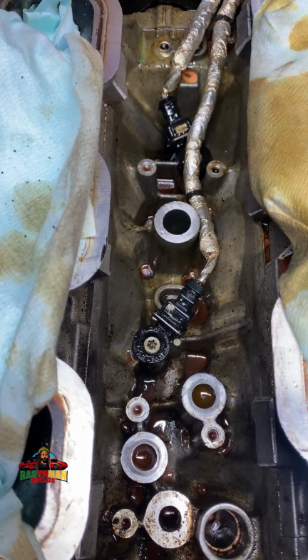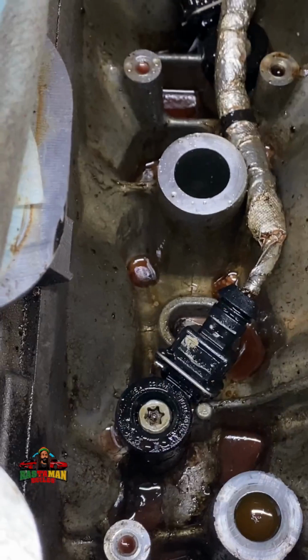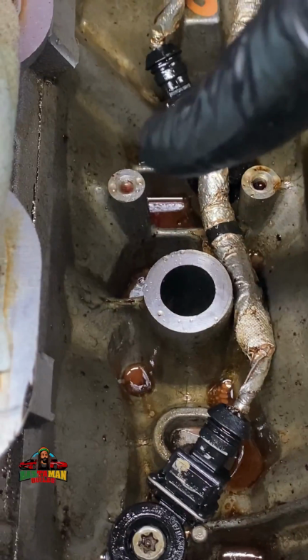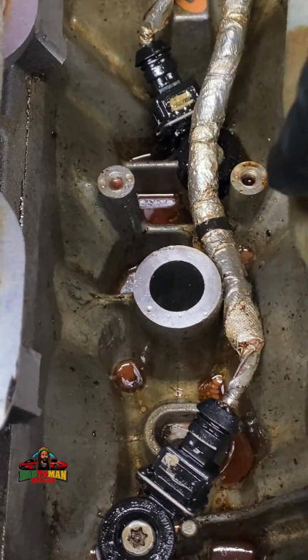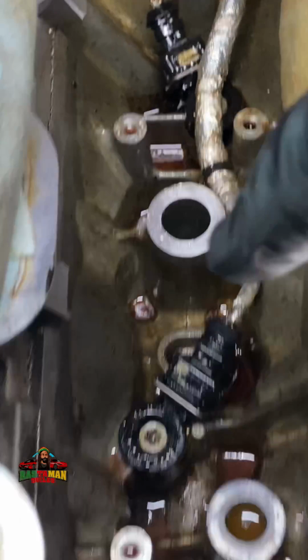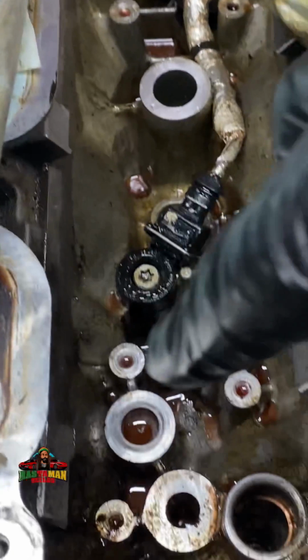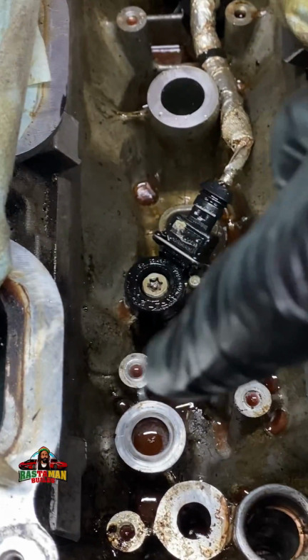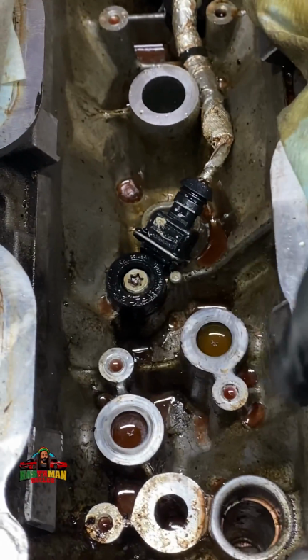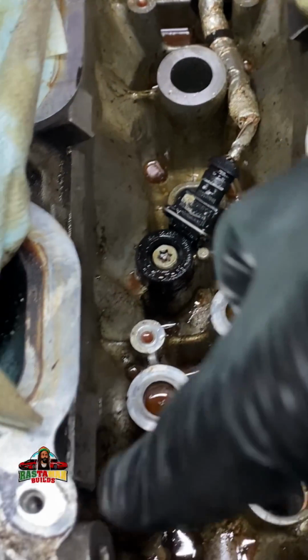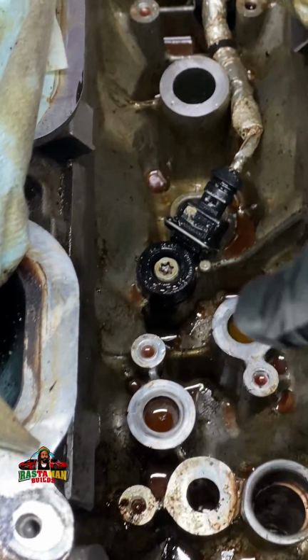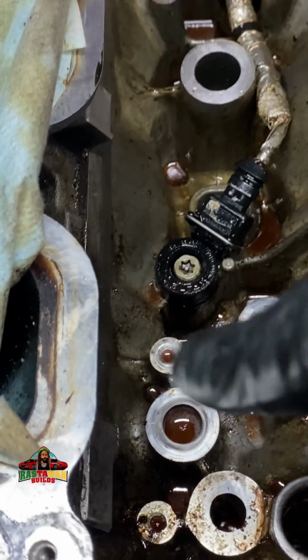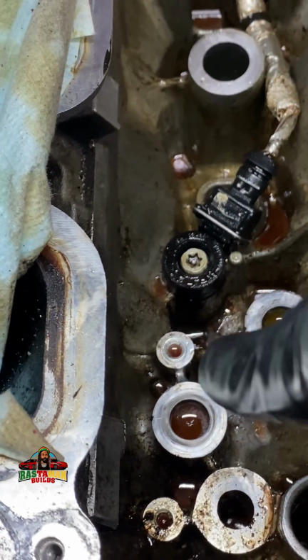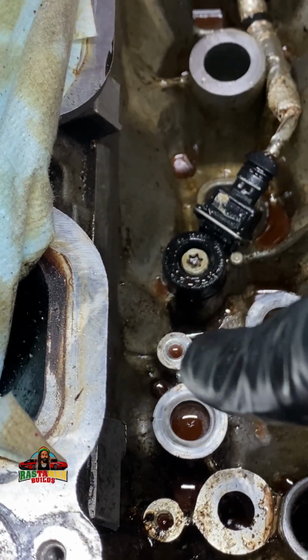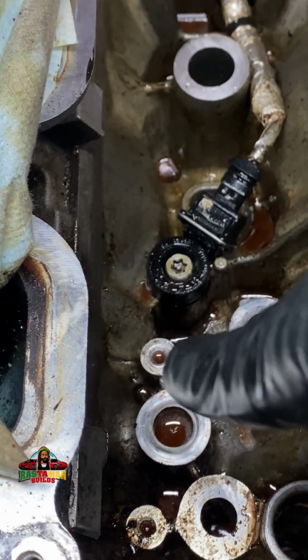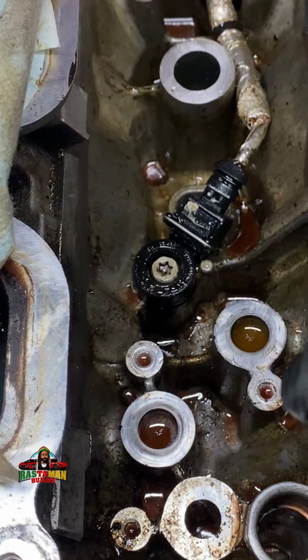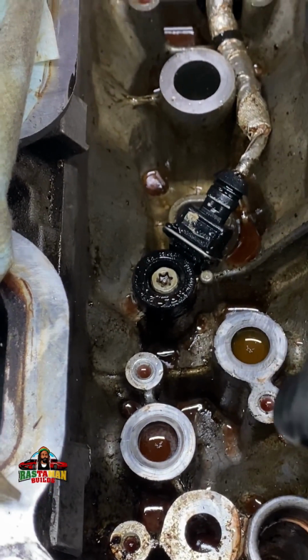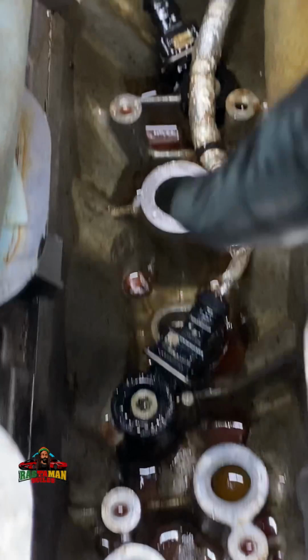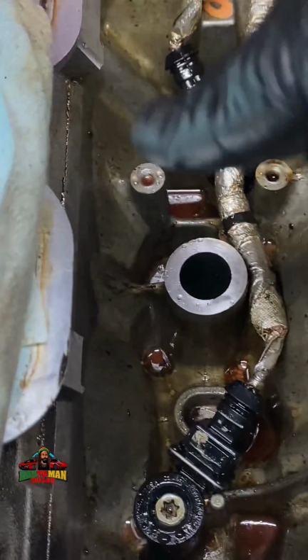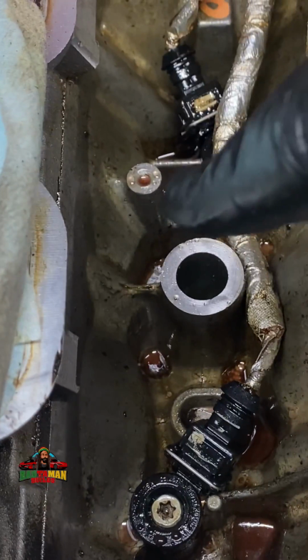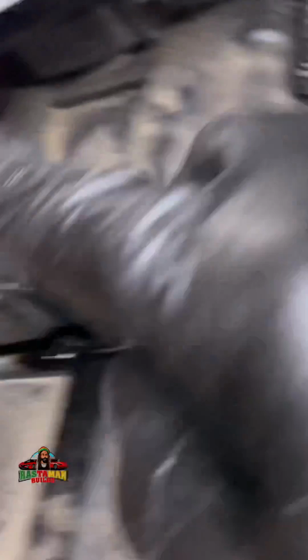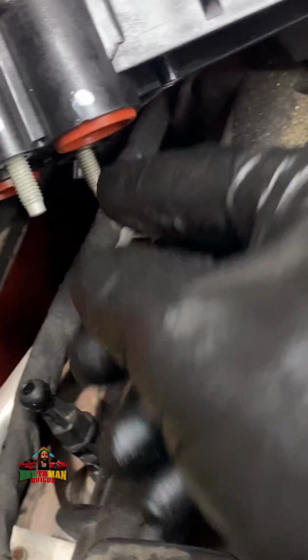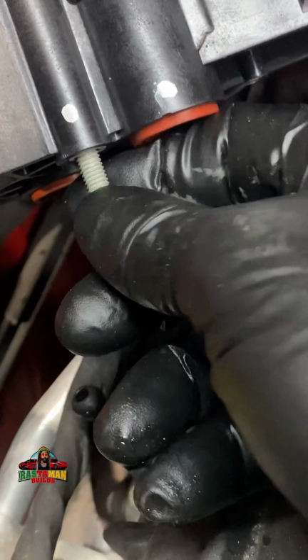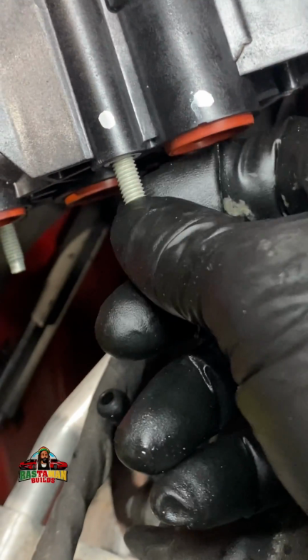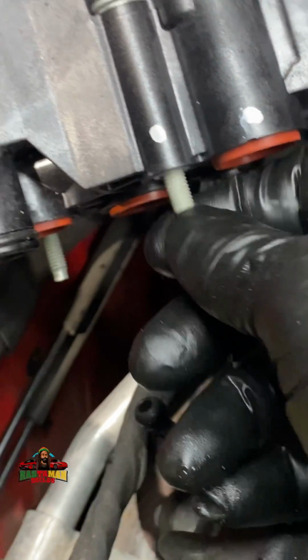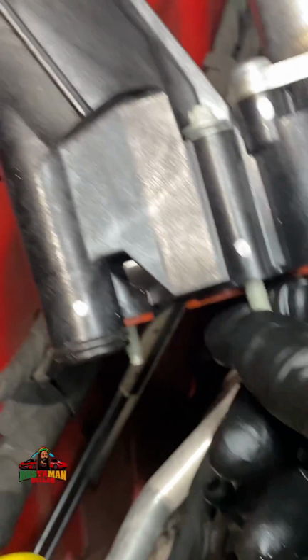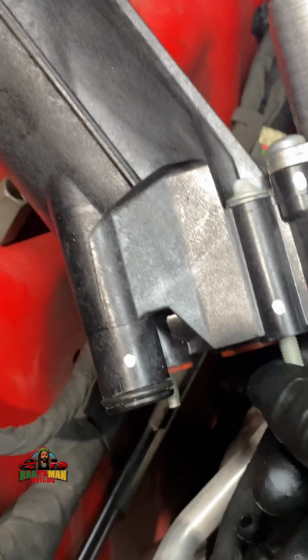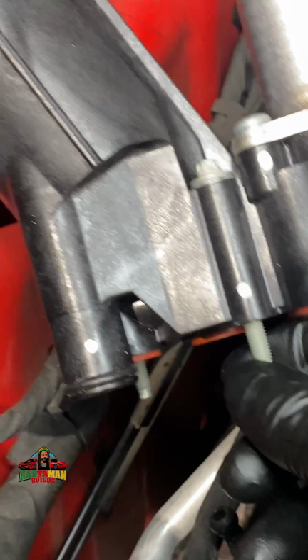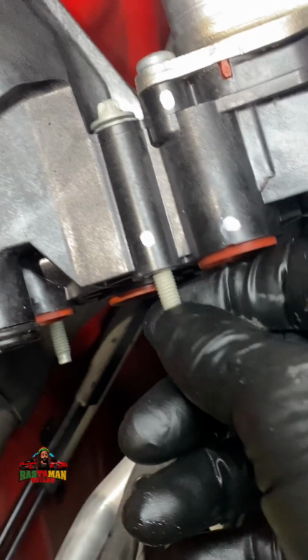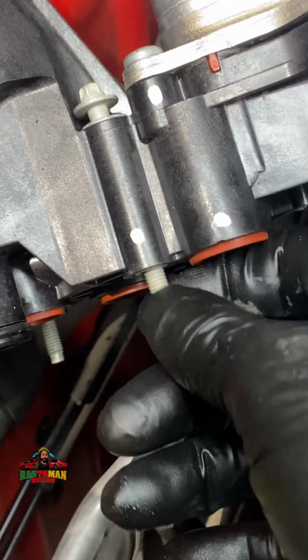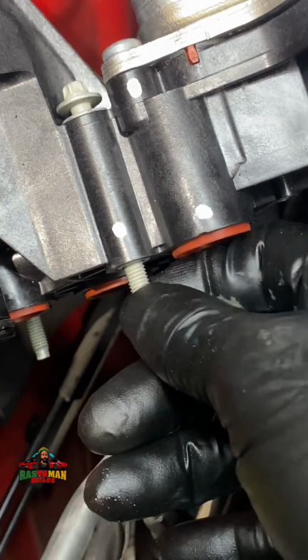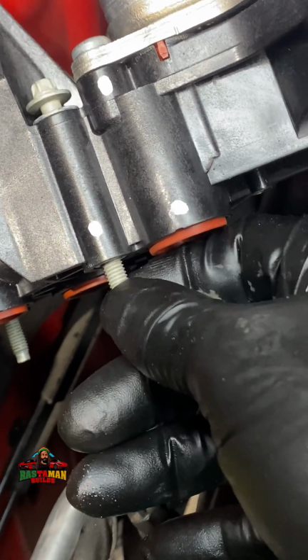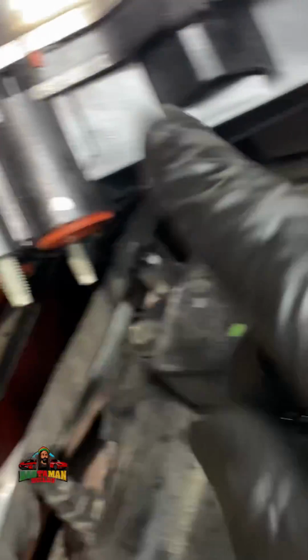Those right there are the bolt holes — one, two, three, four, five. You'll notice that I spilled coolant into these bolt holes. I am getting ready to reinstall the oil filter housing. These are the bolts; they're captured in here.